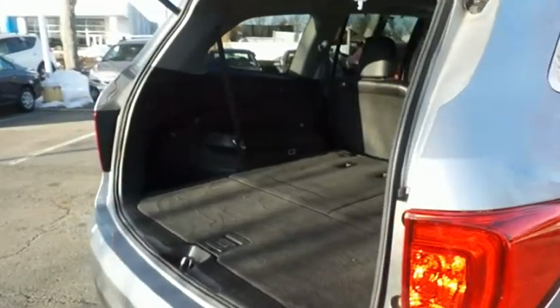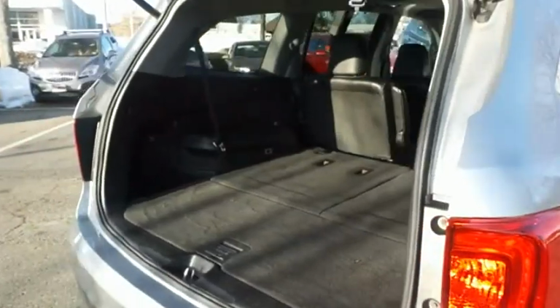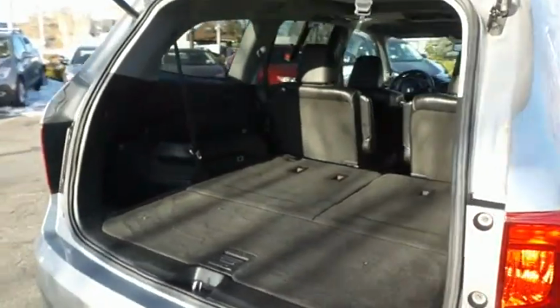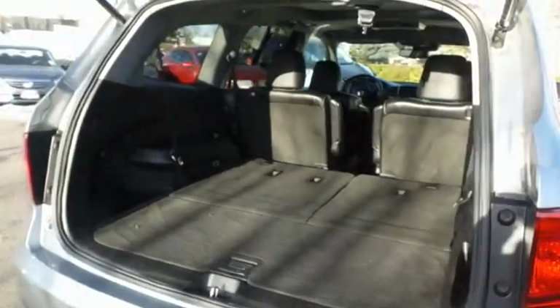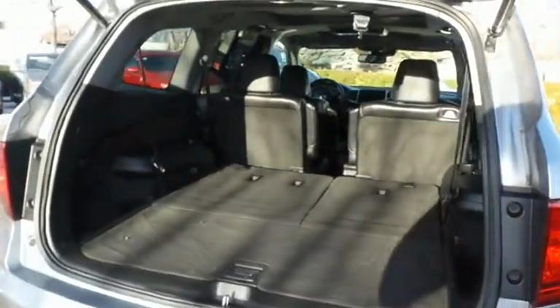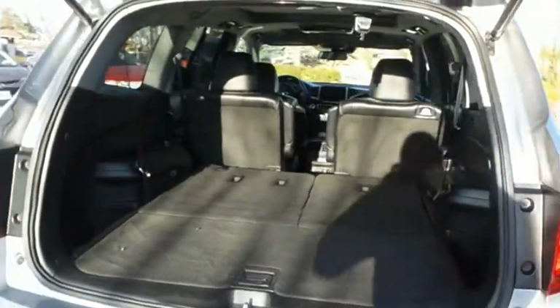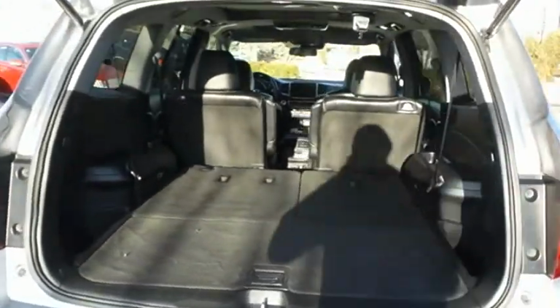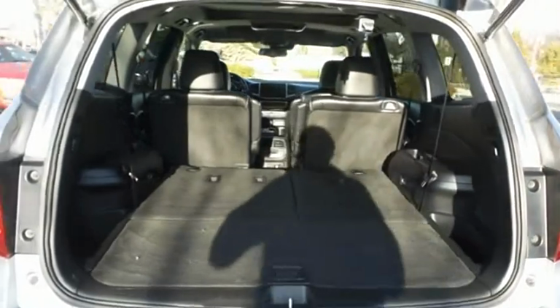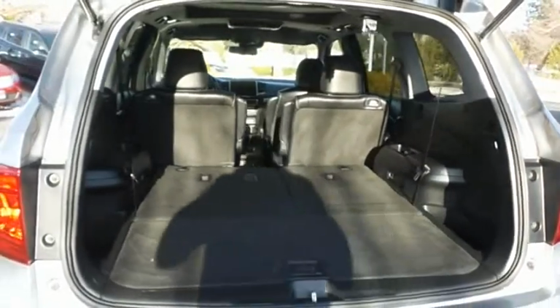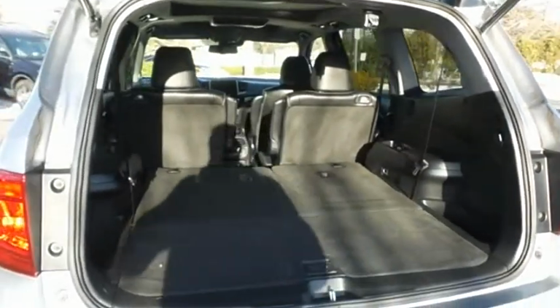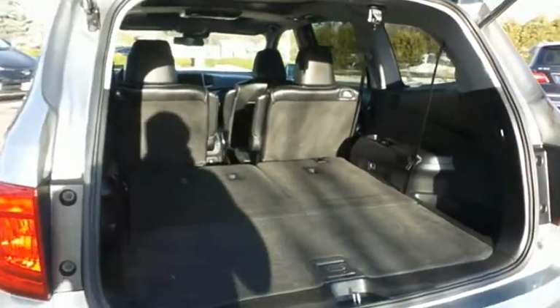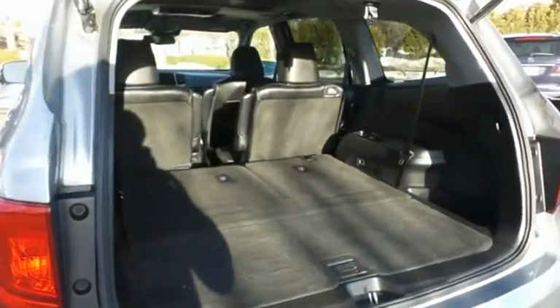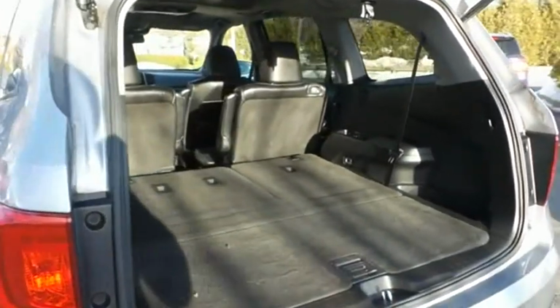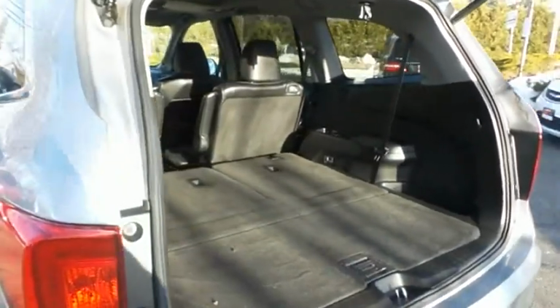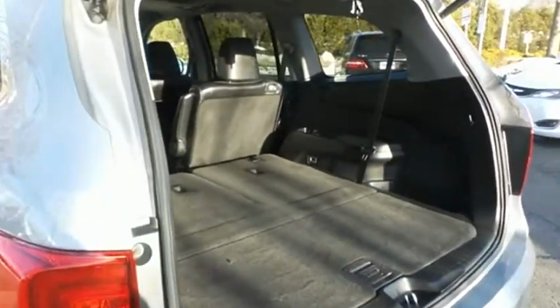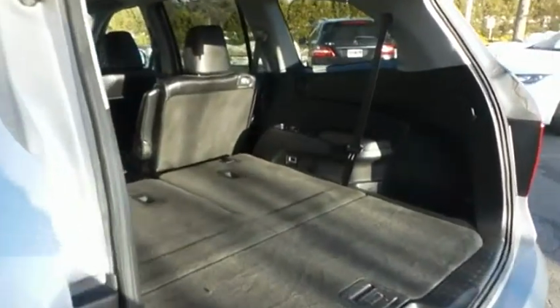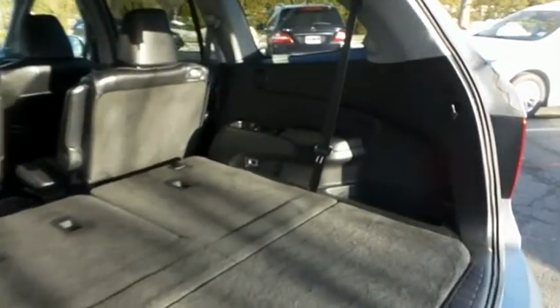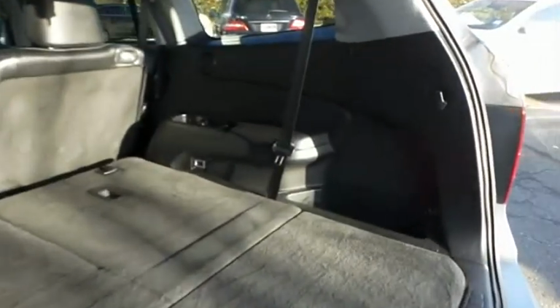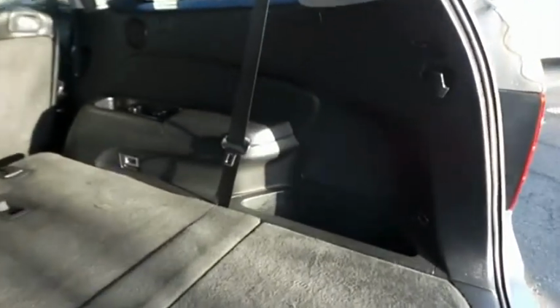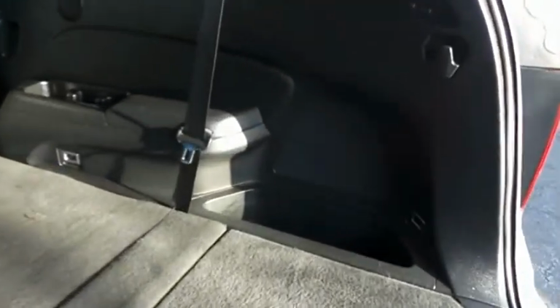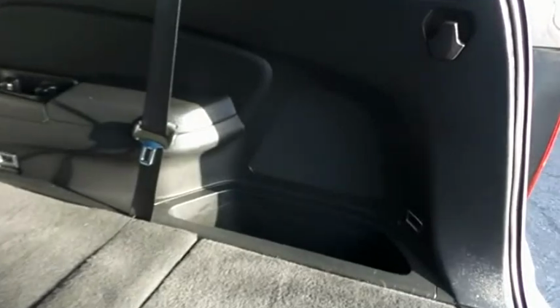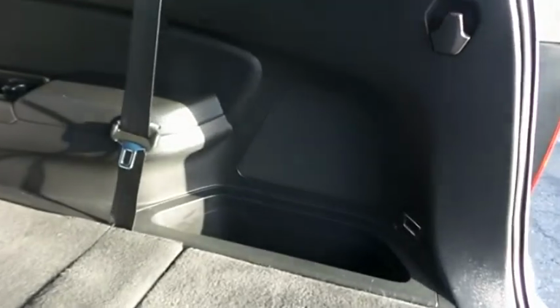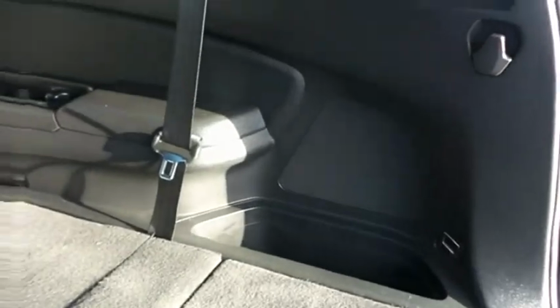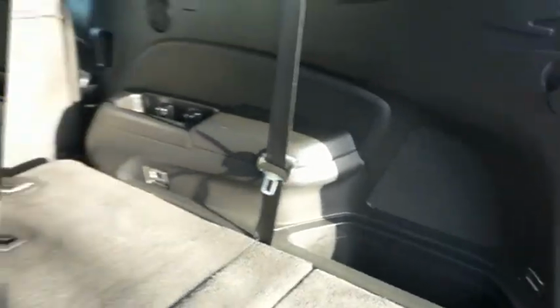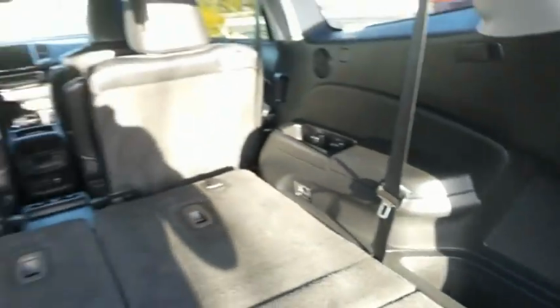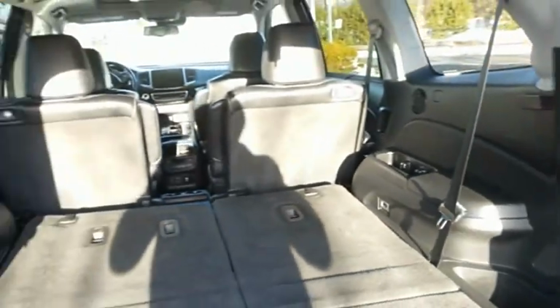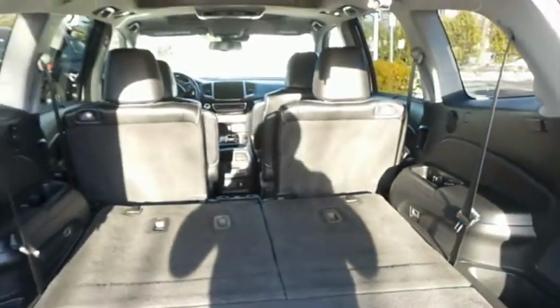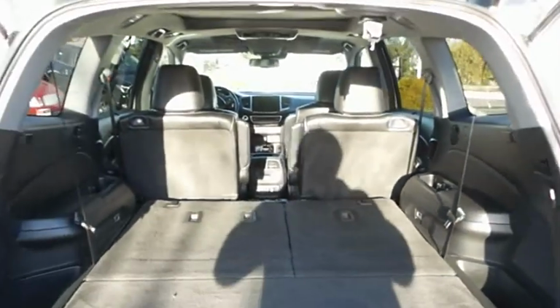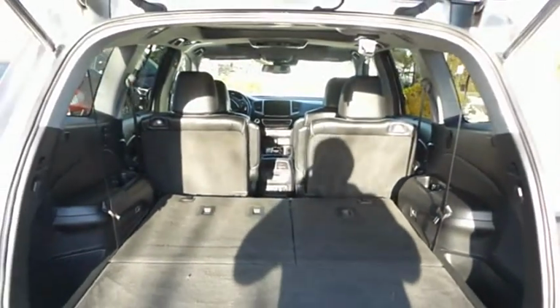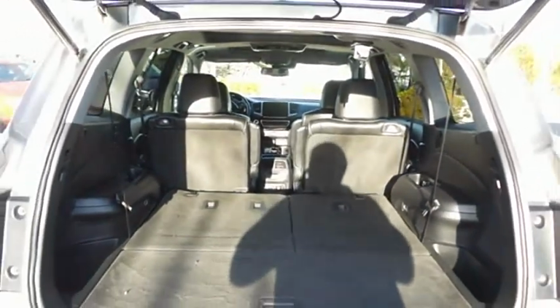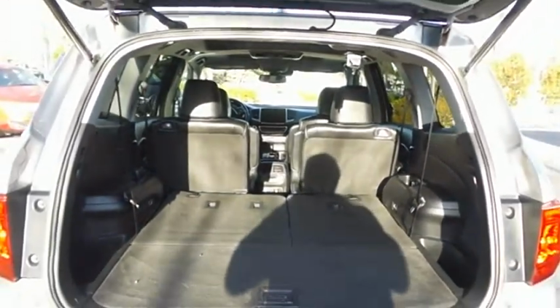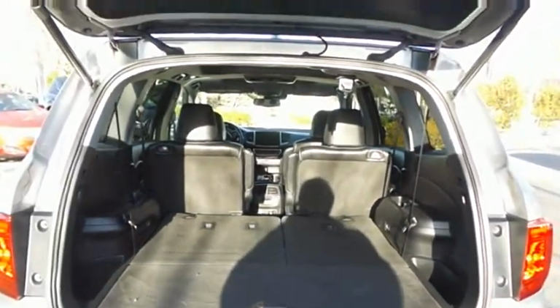This Pilot offers plenty of rear cargo space in the hatch, with a rear factory subwoofer. The power liftgate closes with a push of a button.